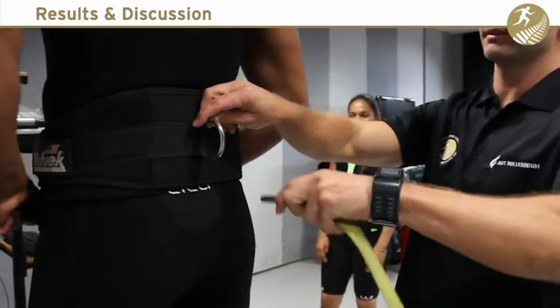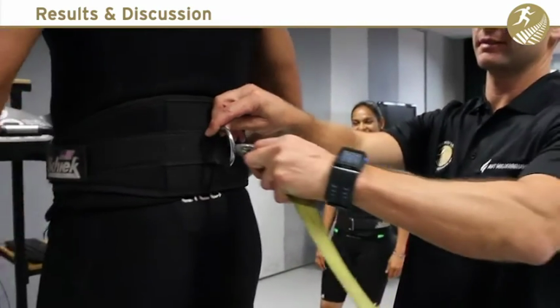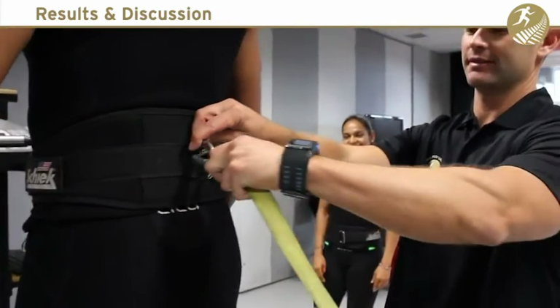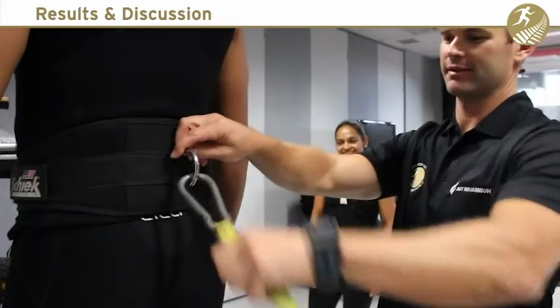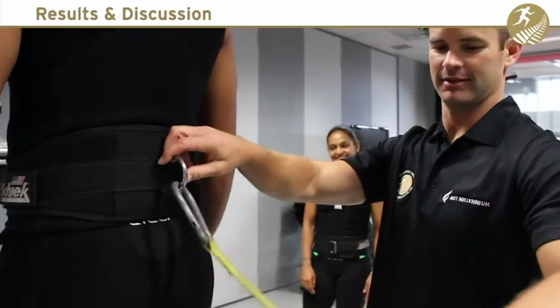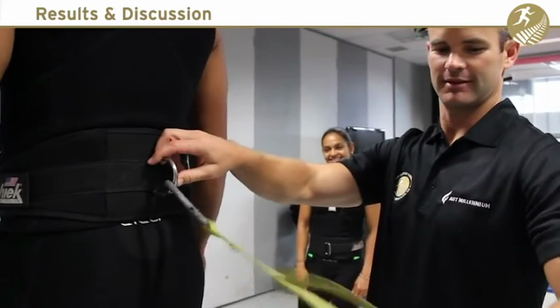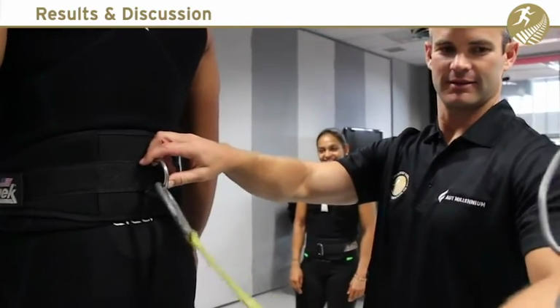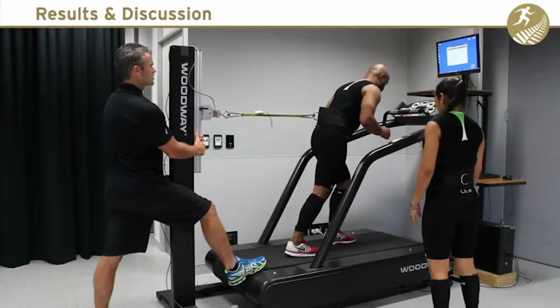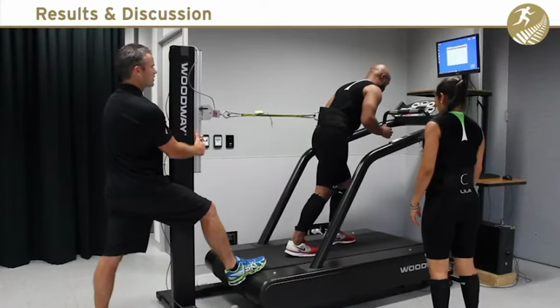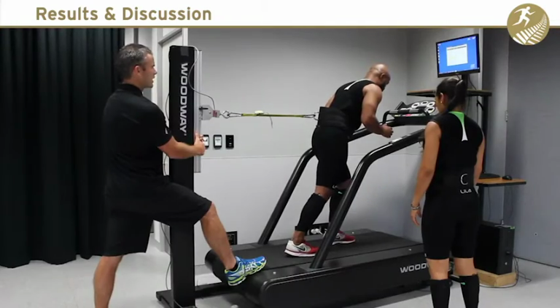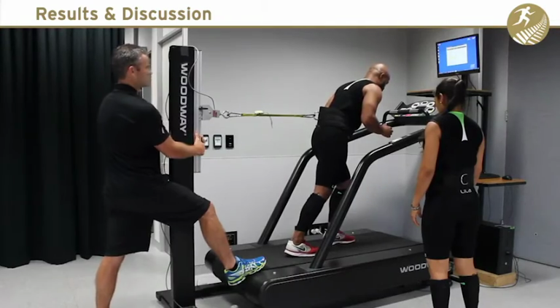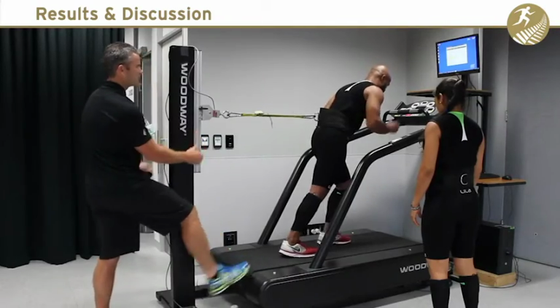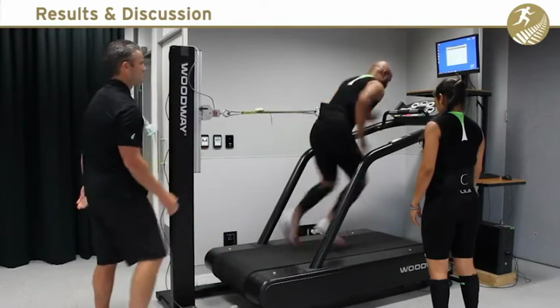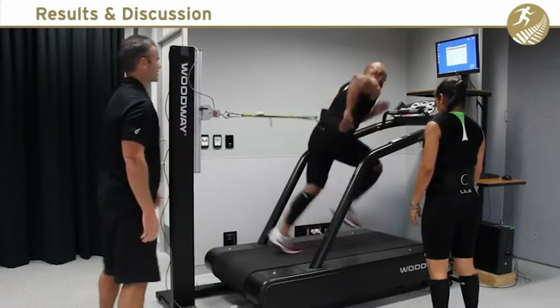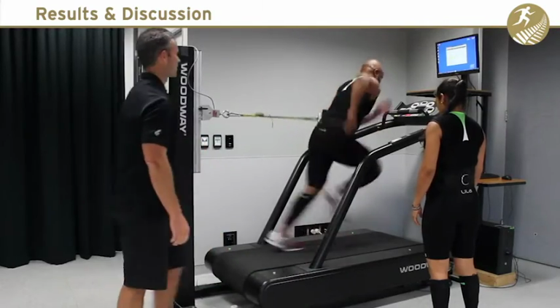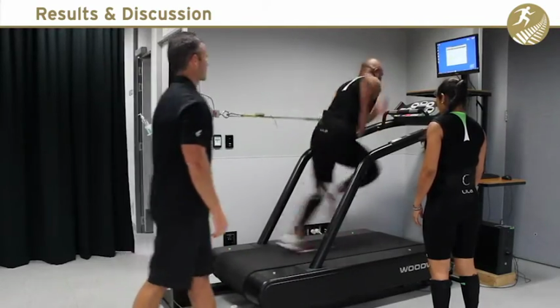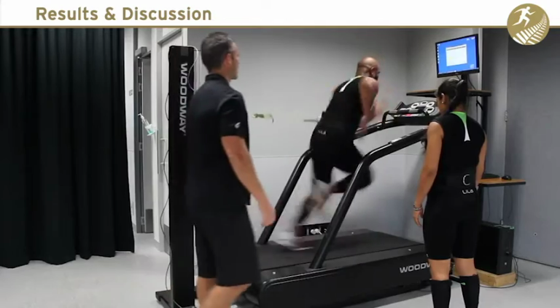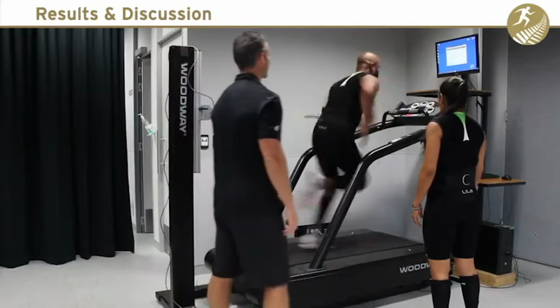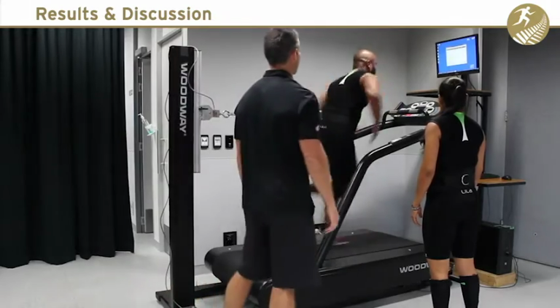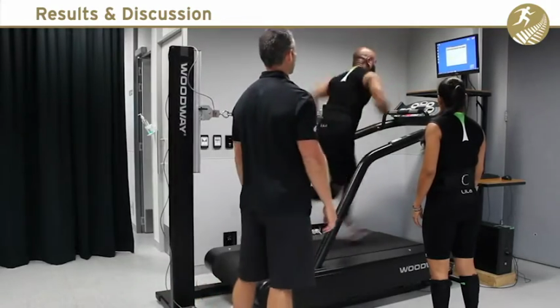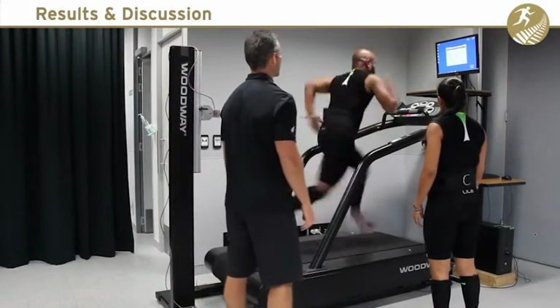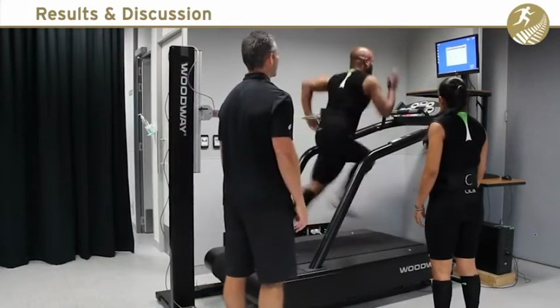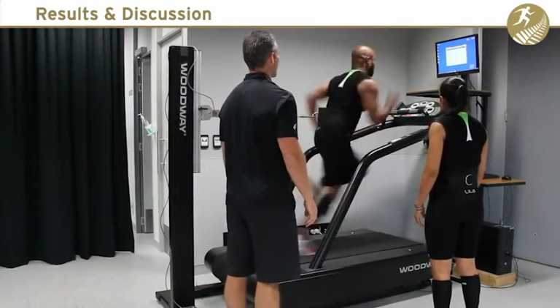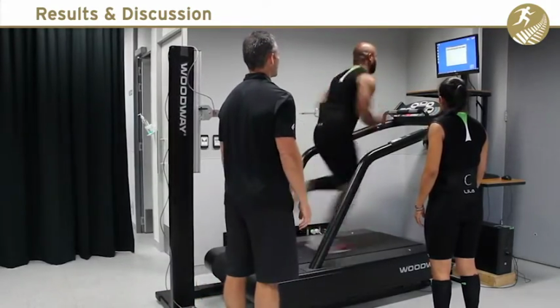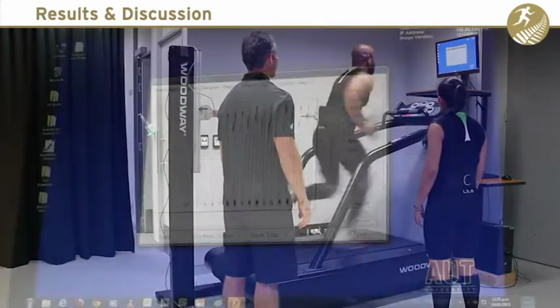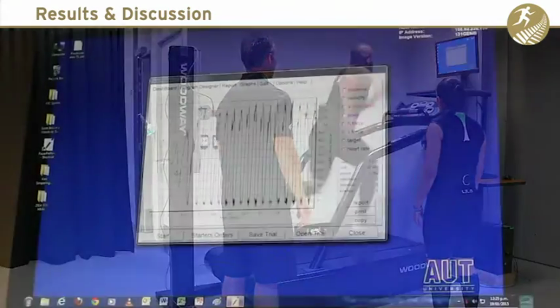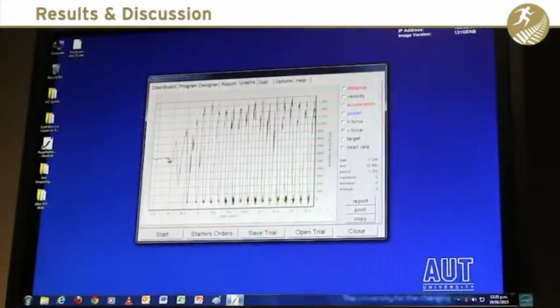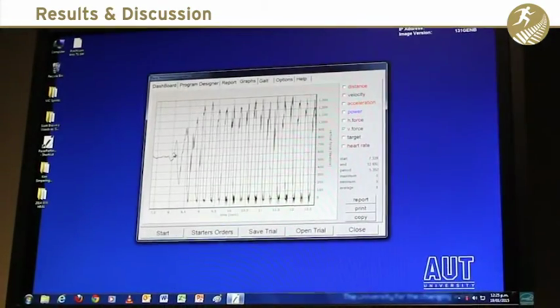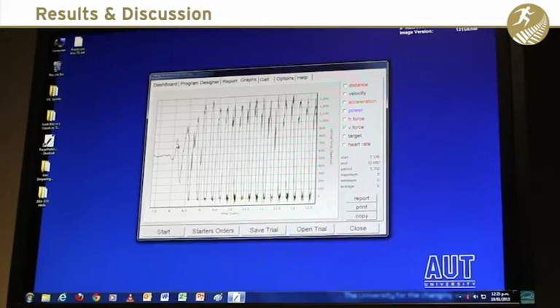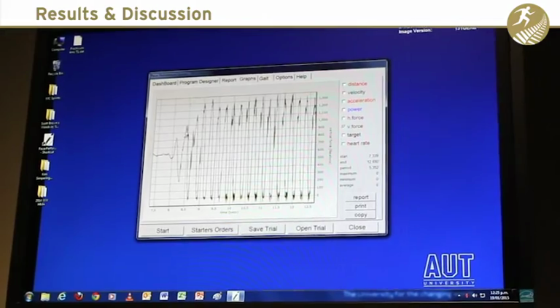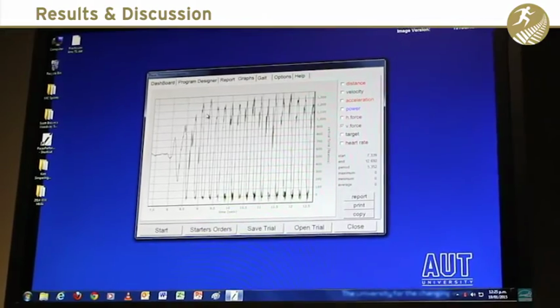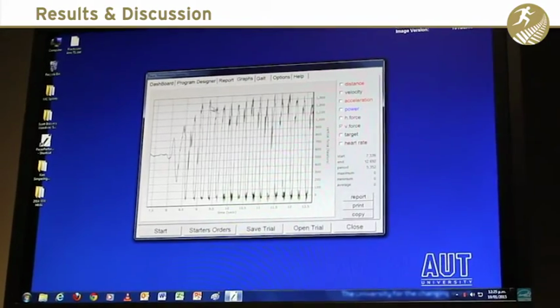Additionally, when the weights were removed, almost all participants in the current study perceived enhanced performance in the final unloaded set of sprints. However, no significant acute enhancement of sprint performance was measured.